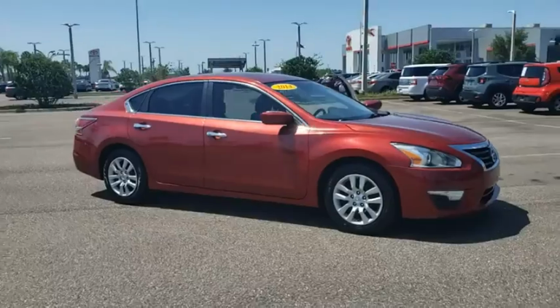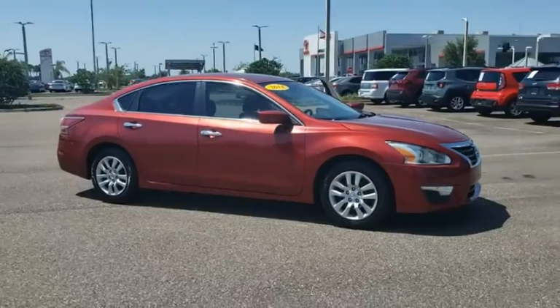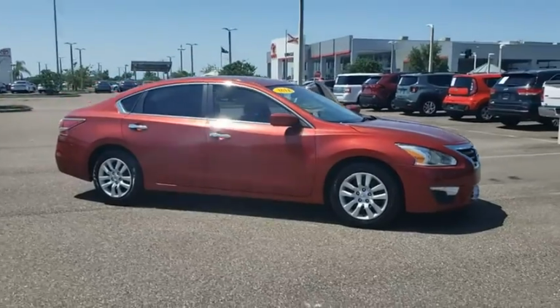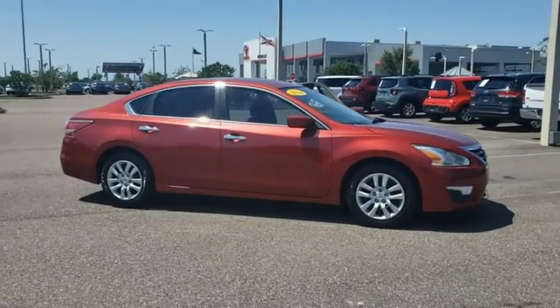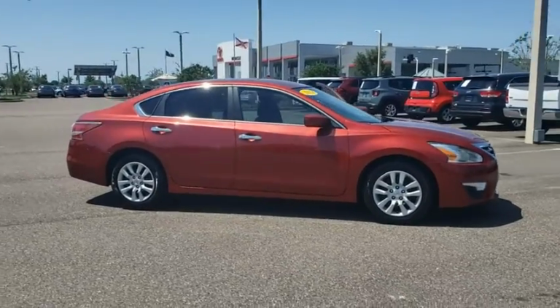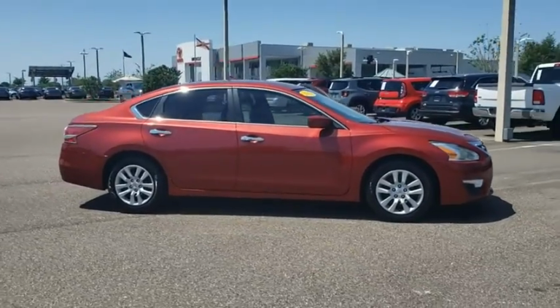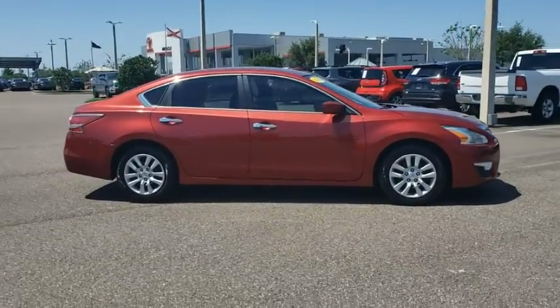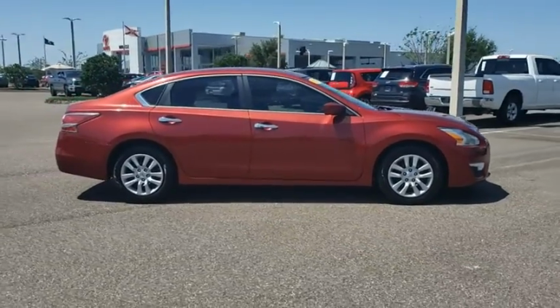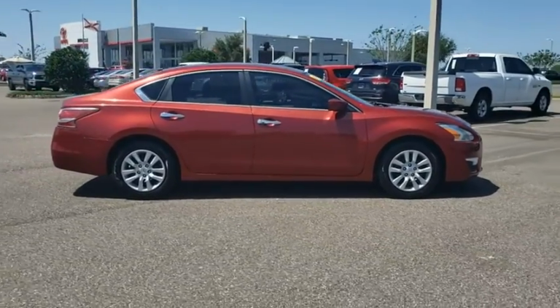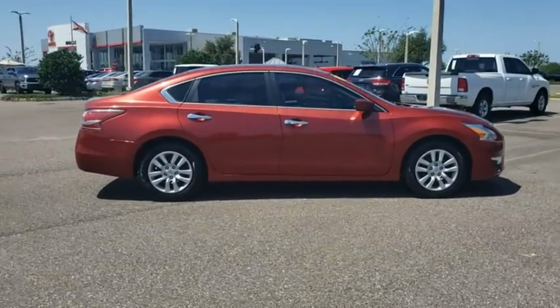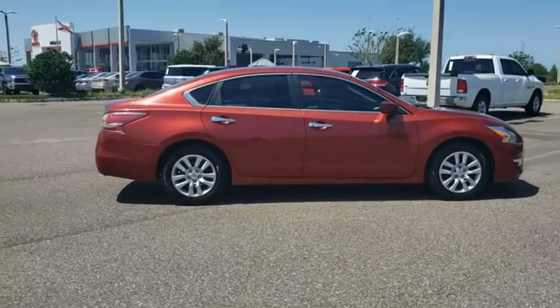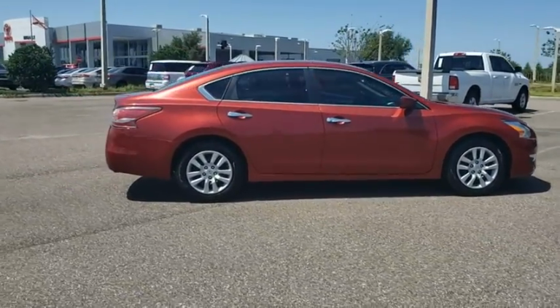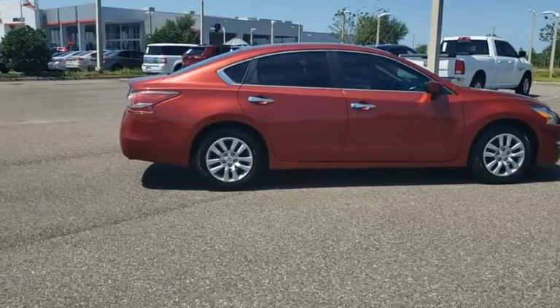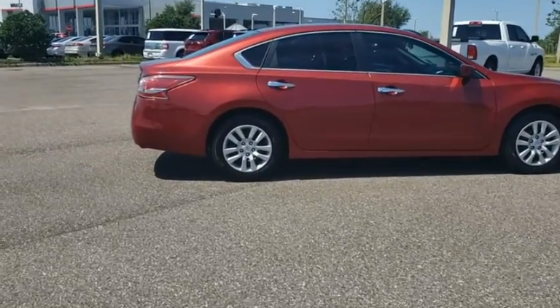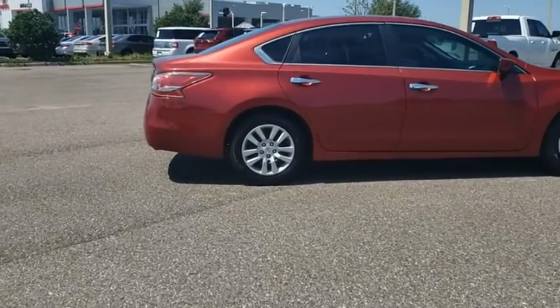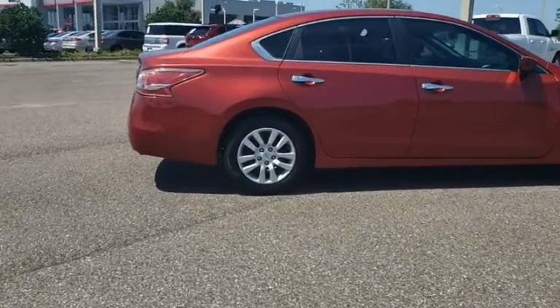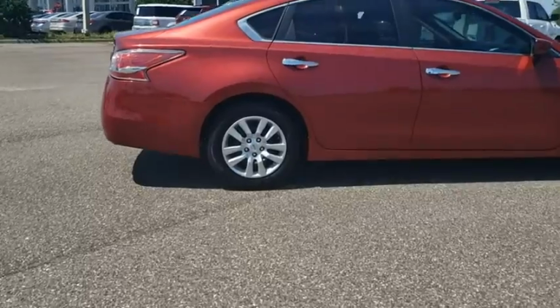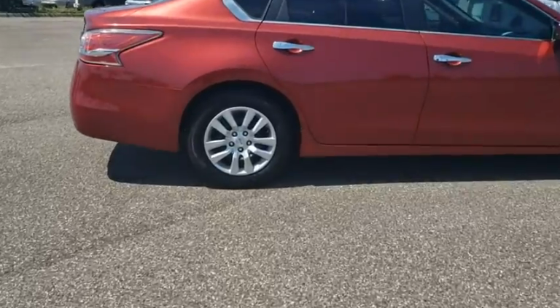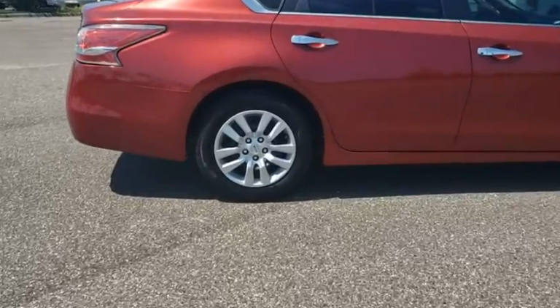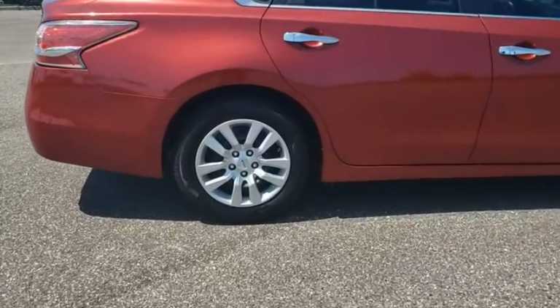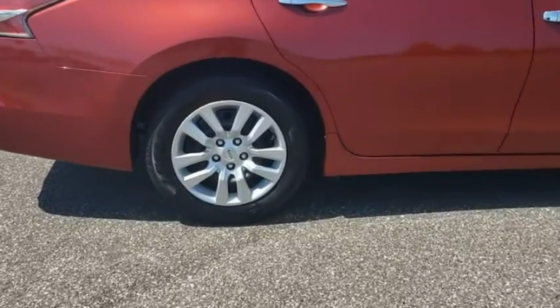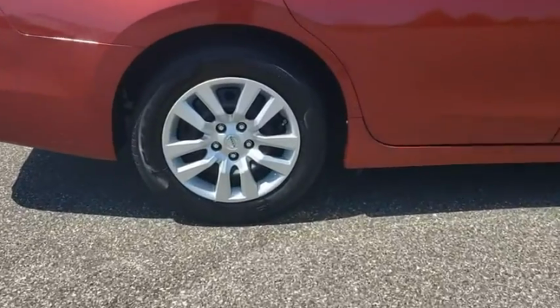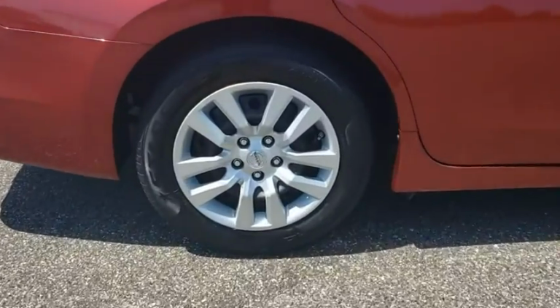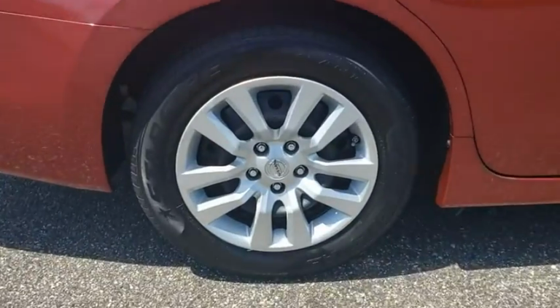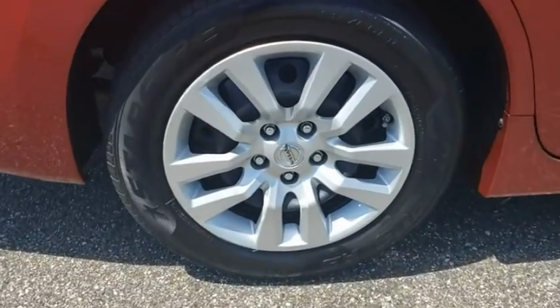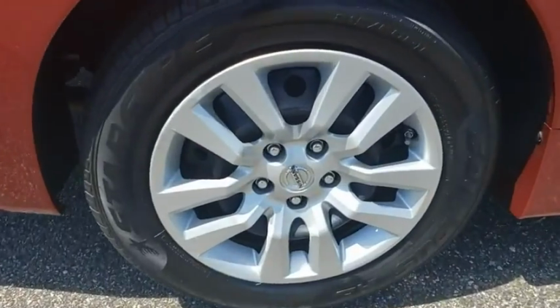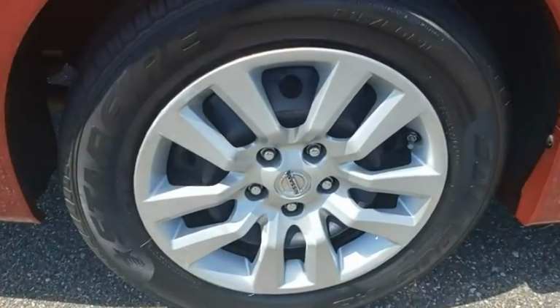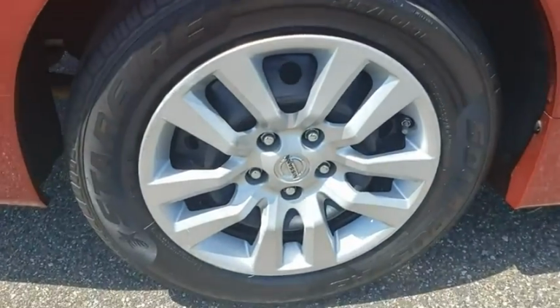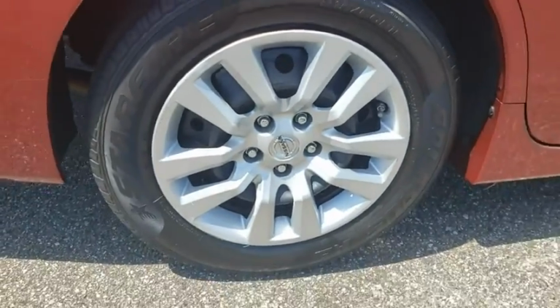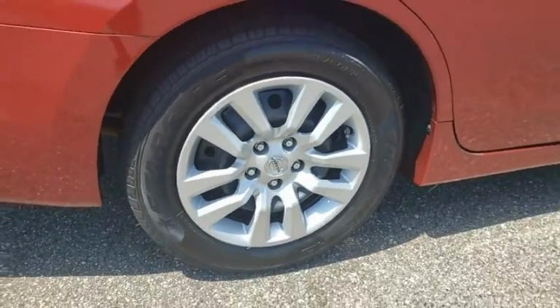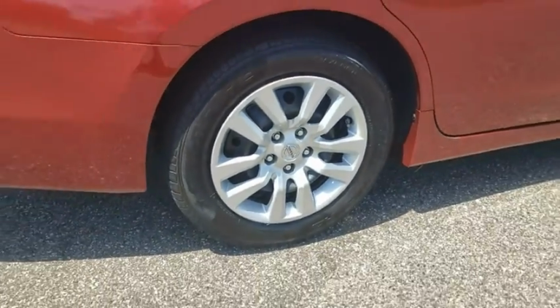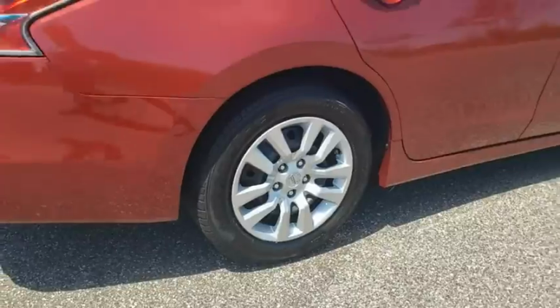Looking for the right vehicle? Check out the 2014 Nissan Altima. The Nissan Altima offers advanced features to make life easier, and most of the features come standard.